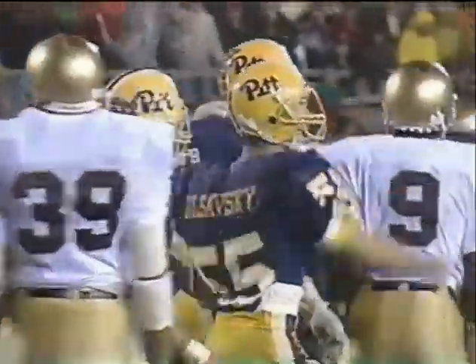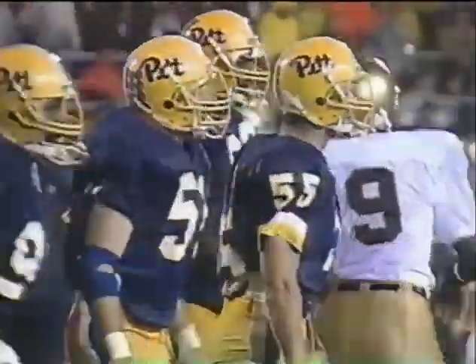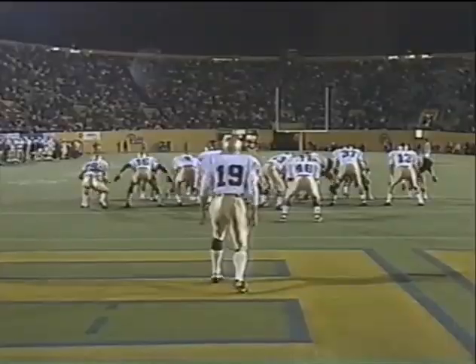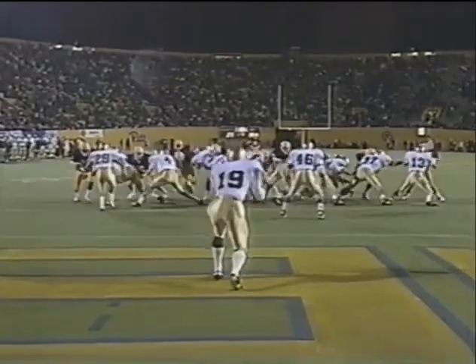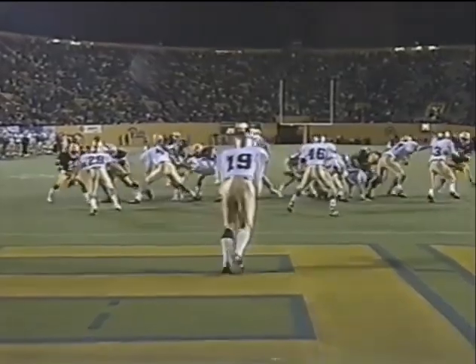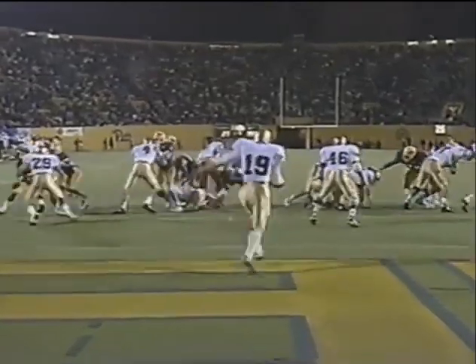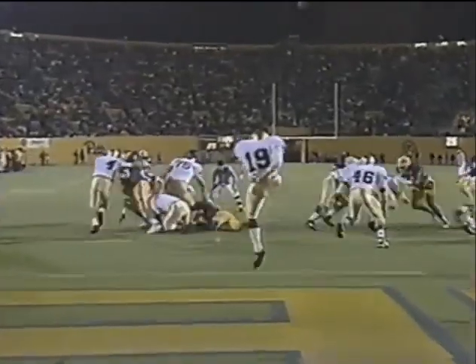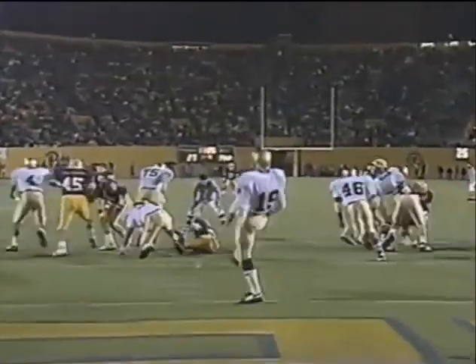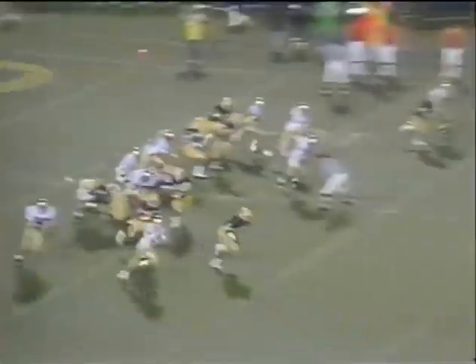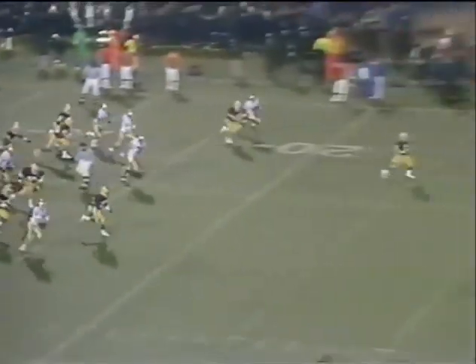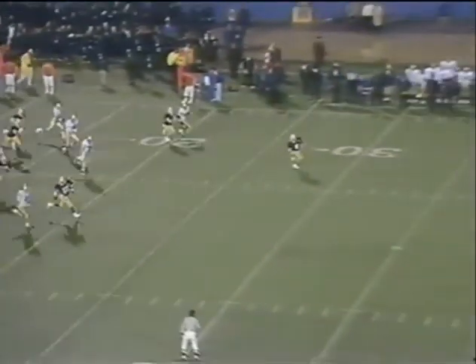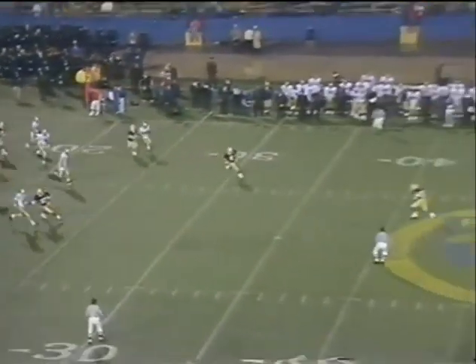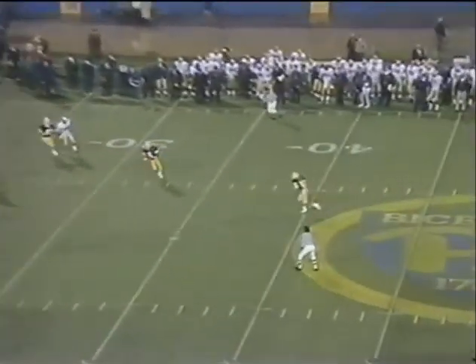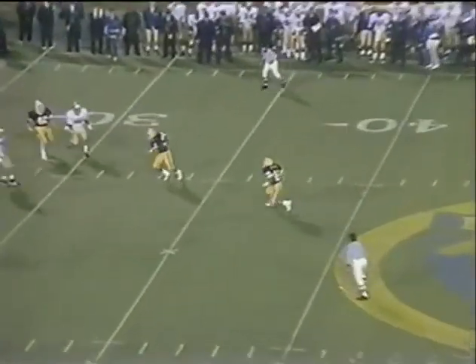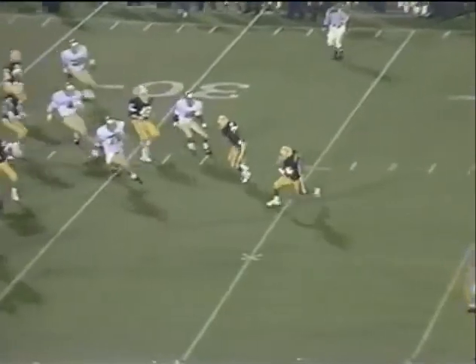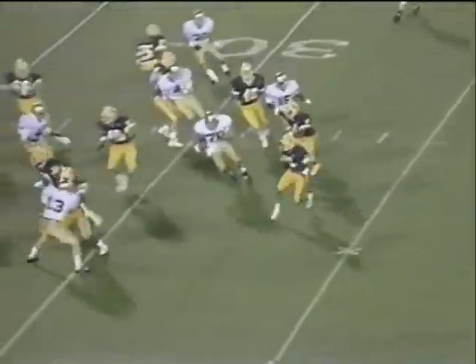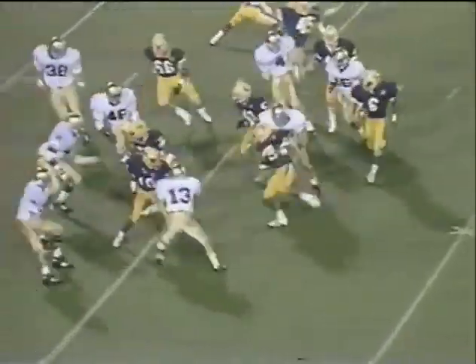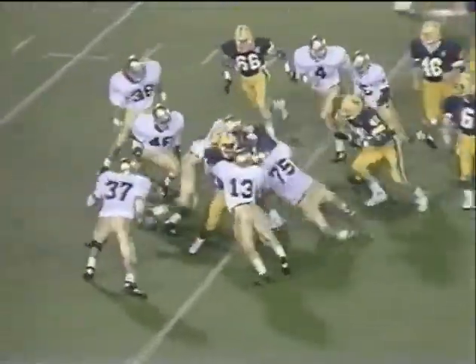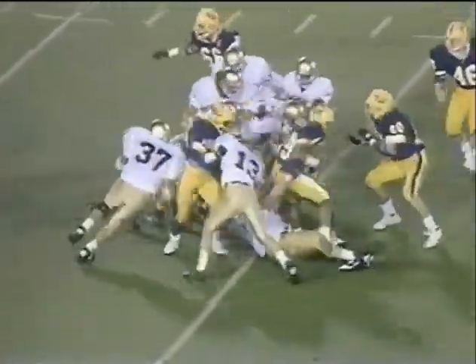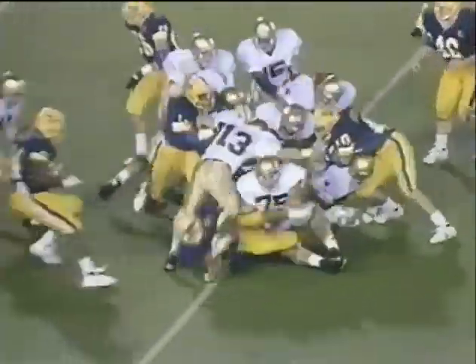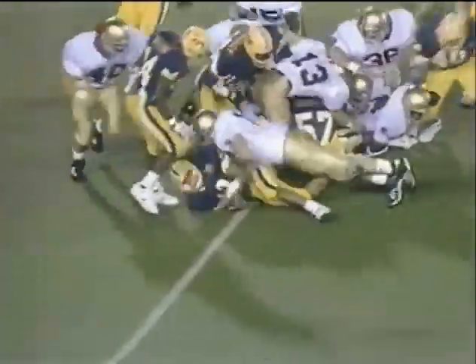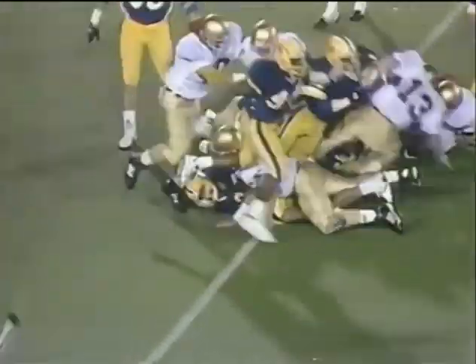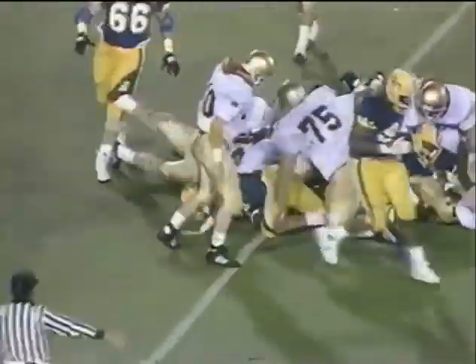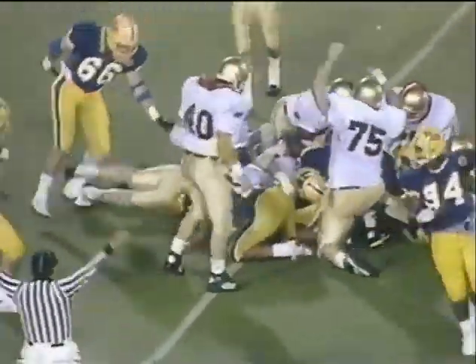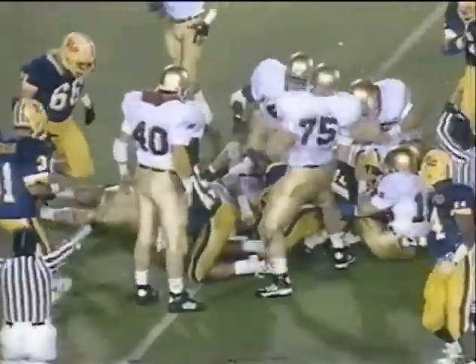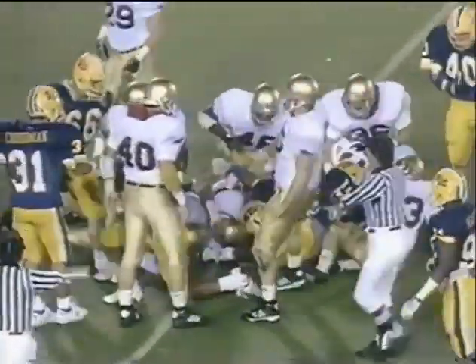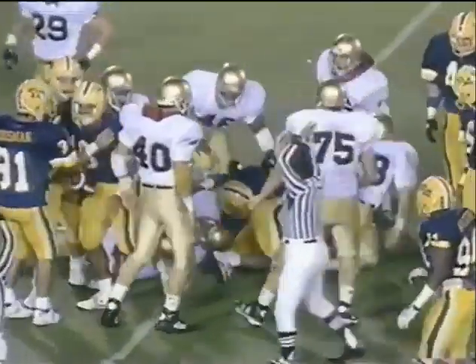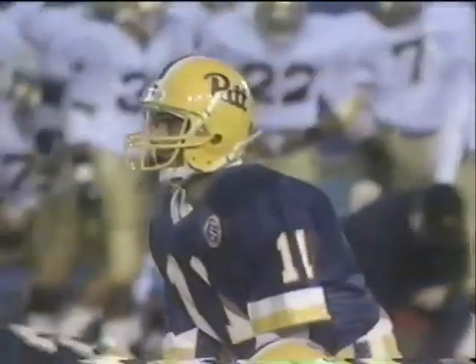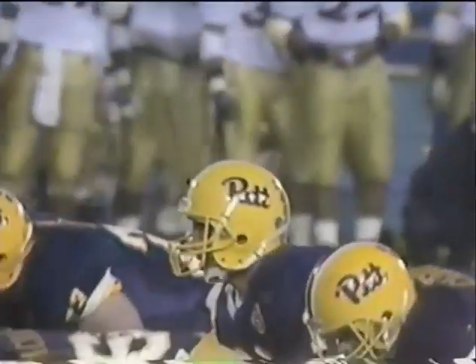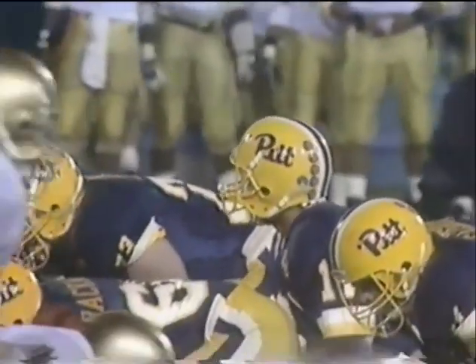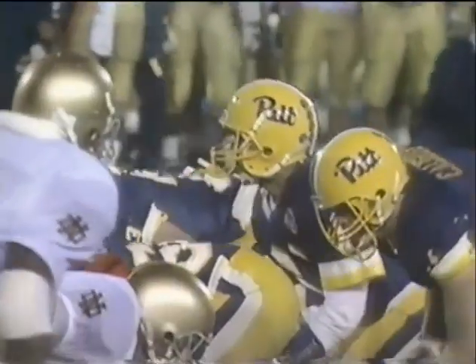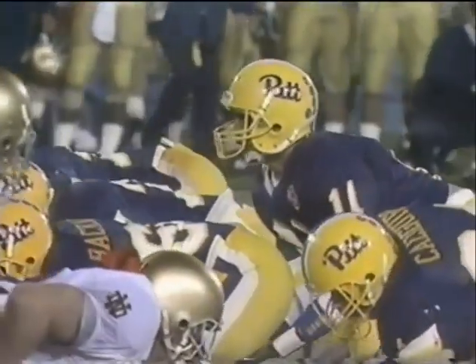Osaski, the middle linebacker. Phelan will punt. Austin is back deep — this is a line drive. Austin on the dead run at the 41. Hammers his way to the 30 and the Panthers have good field position. Young man gaining confidence with every snap.